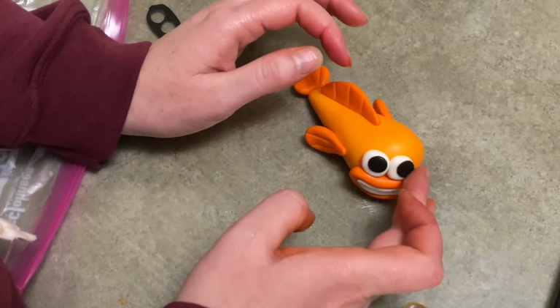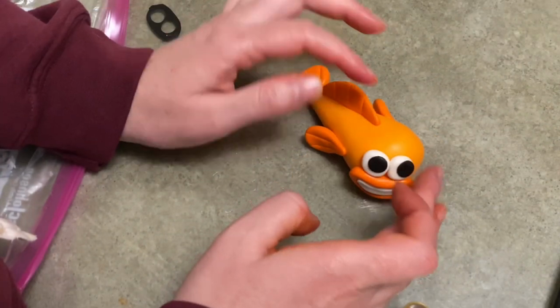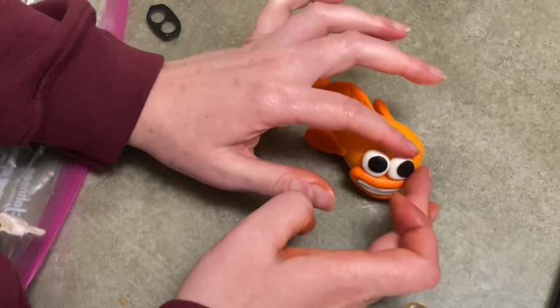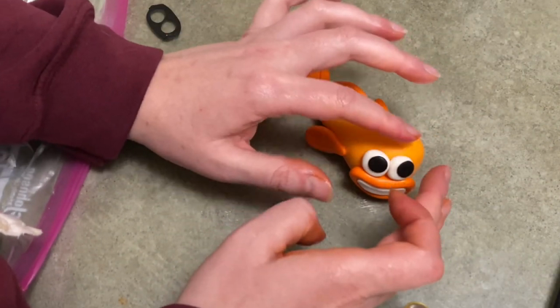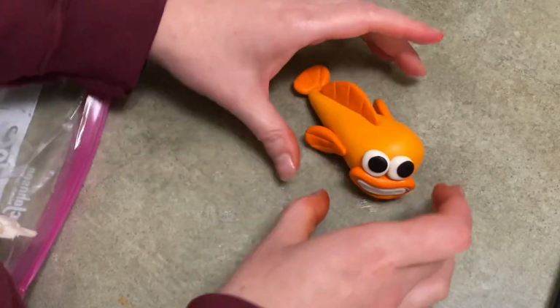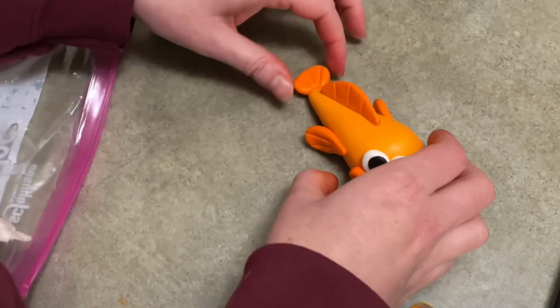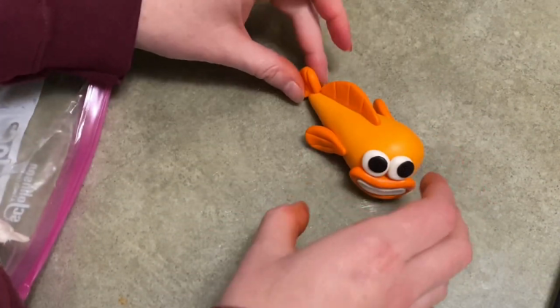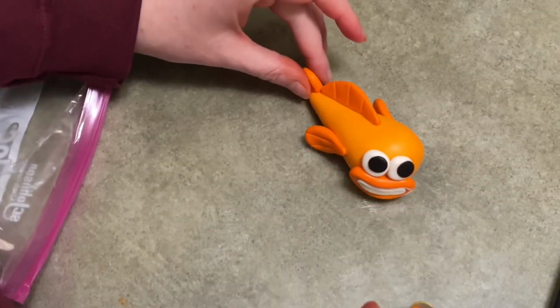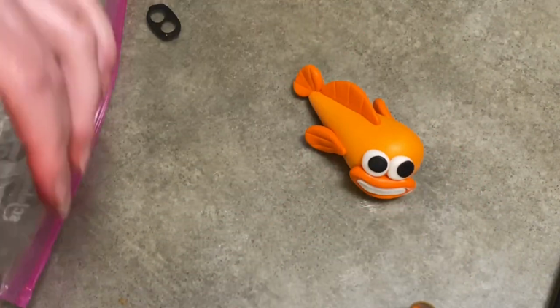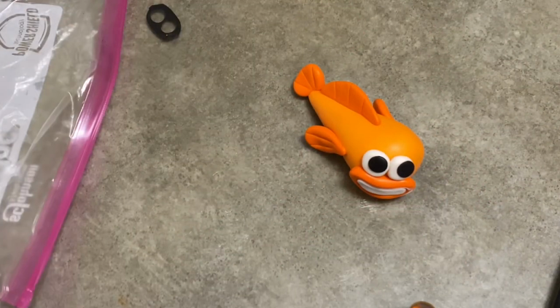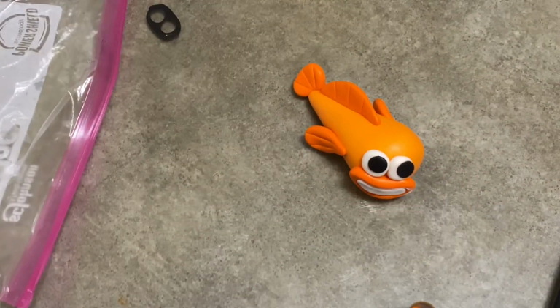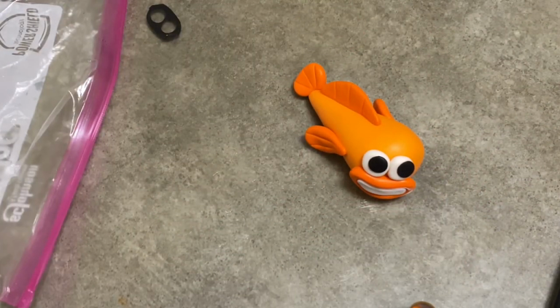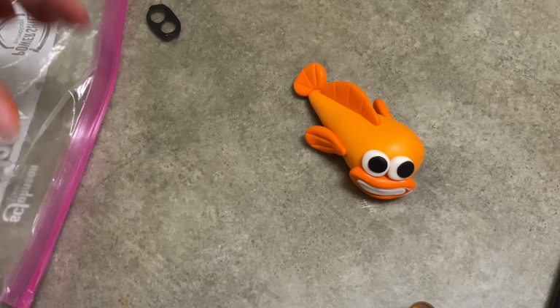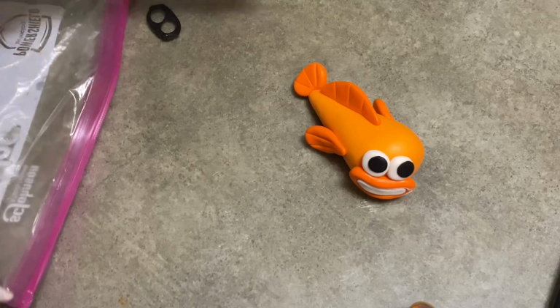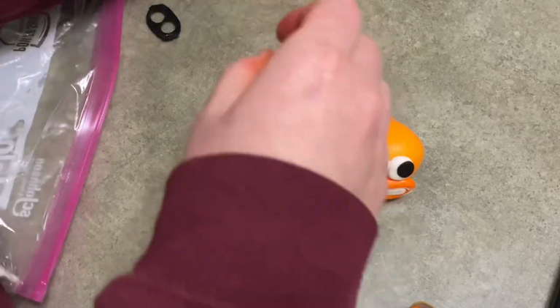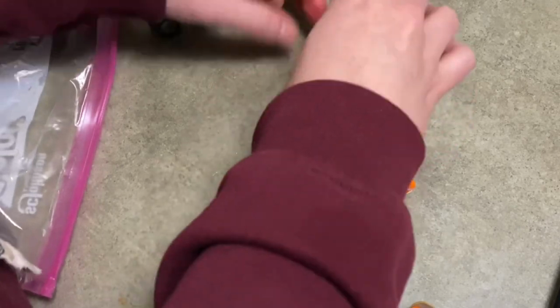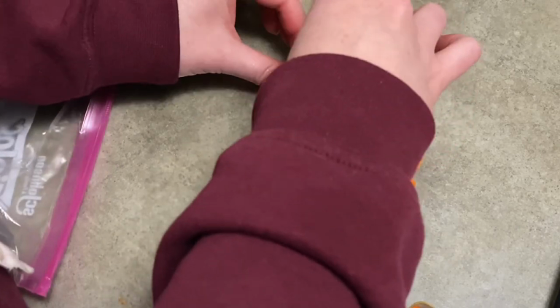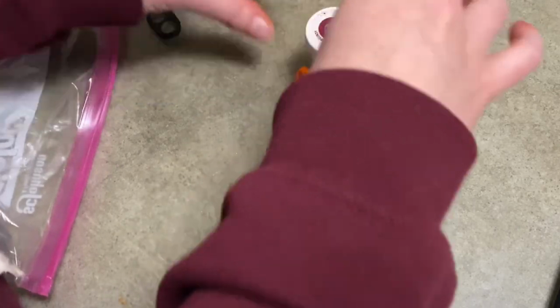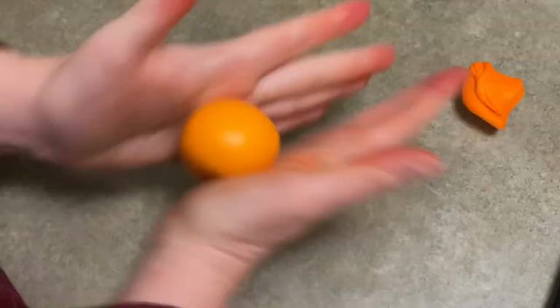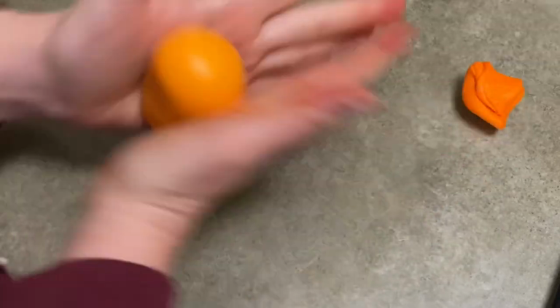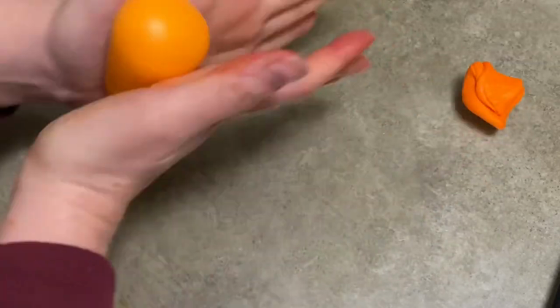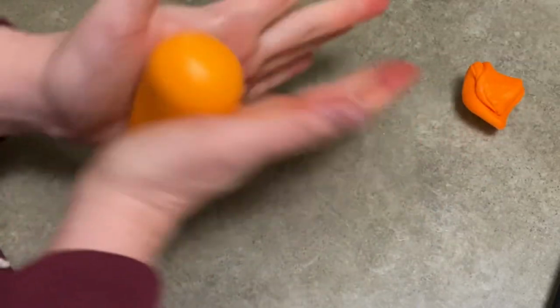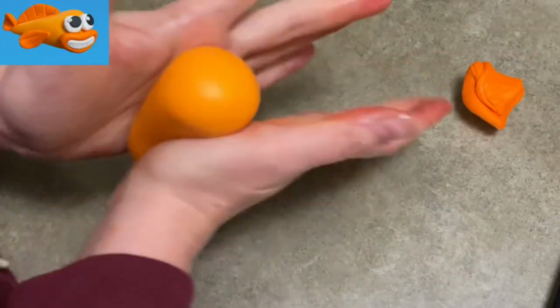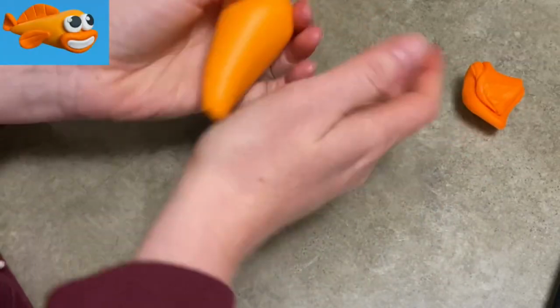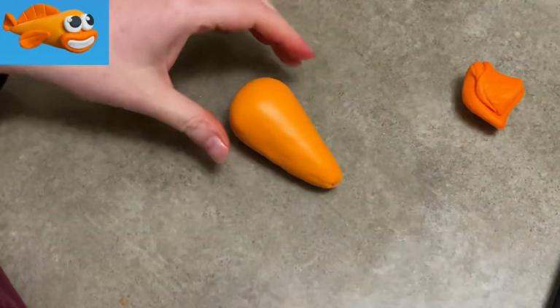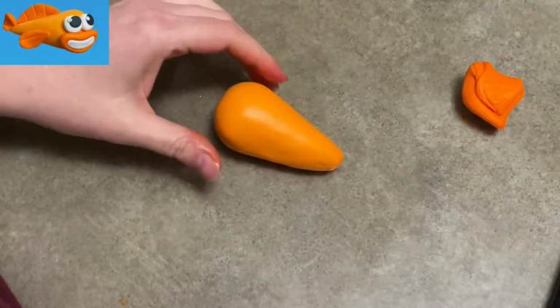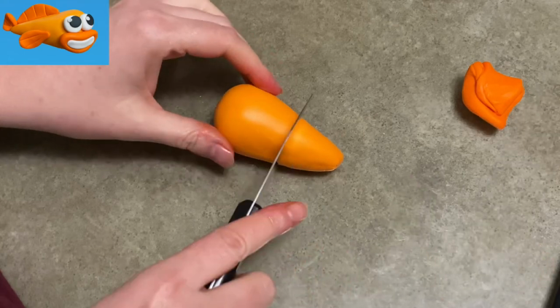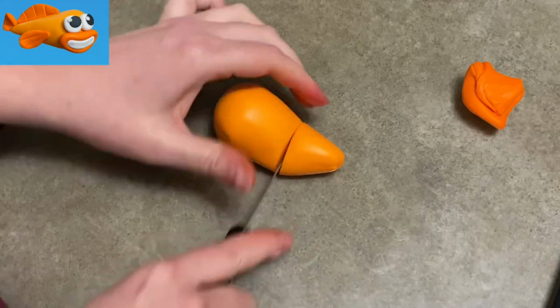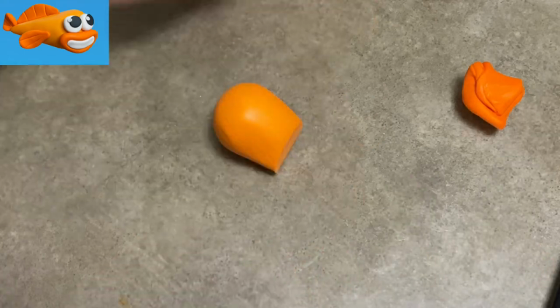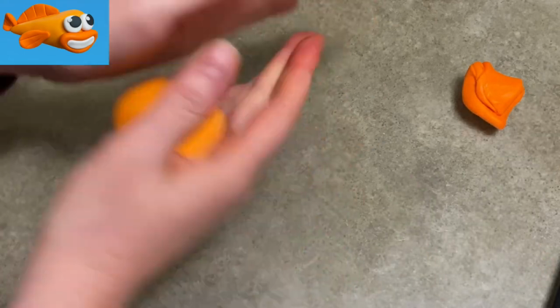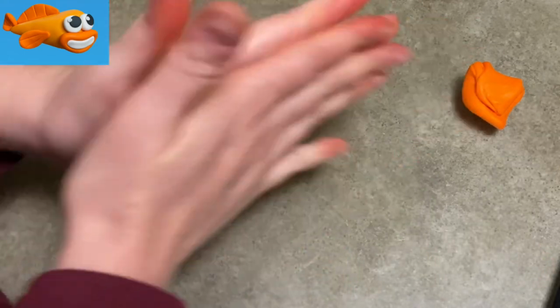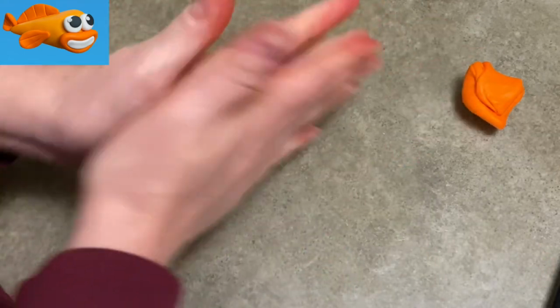Hi everybody, welcome to Caketastic Cakes. It's Jen and I'm going to show you today how to make William from Baby Shark's Big Show out of gum paste. If you see me using any tools or supplies, check the link in the description to help you out.